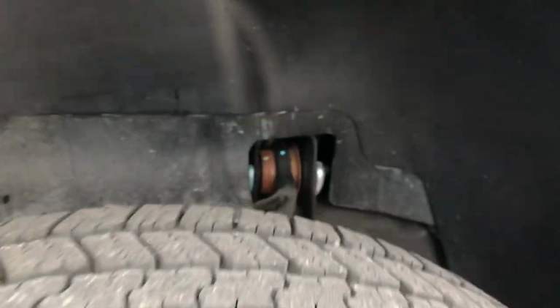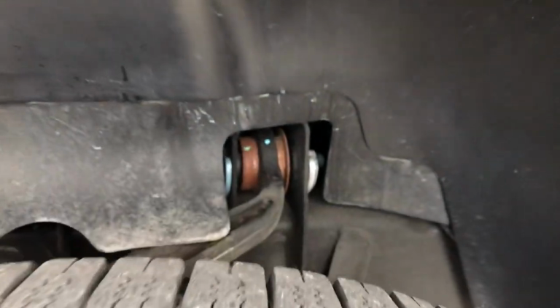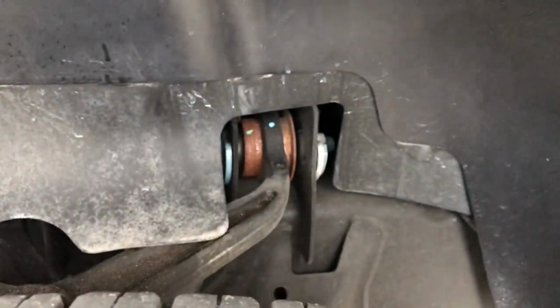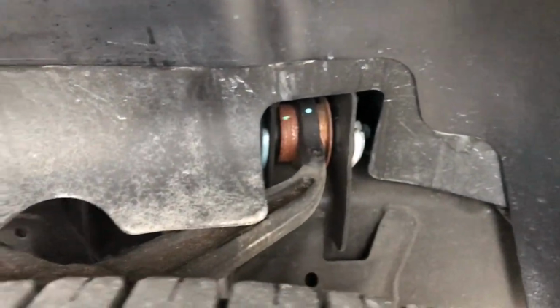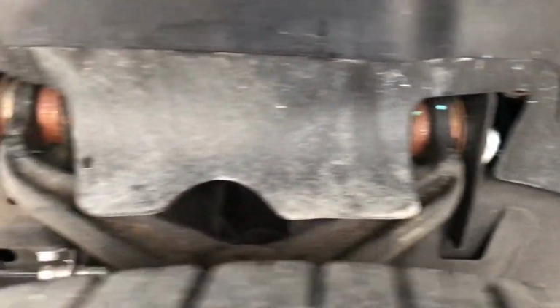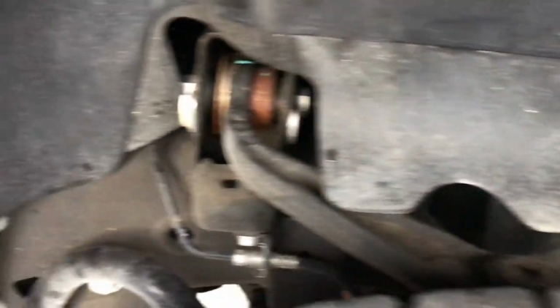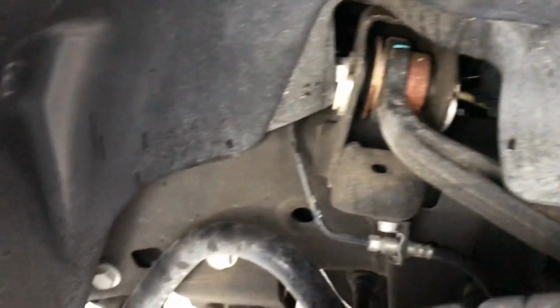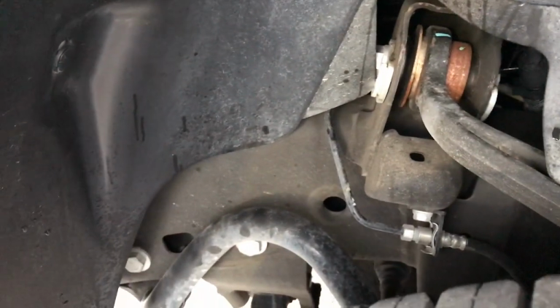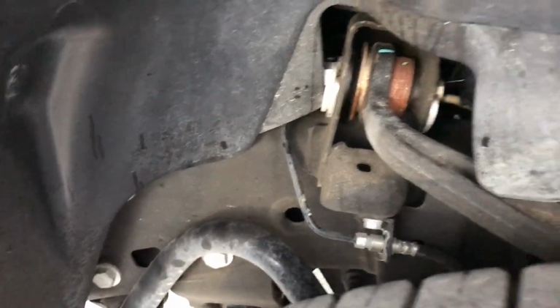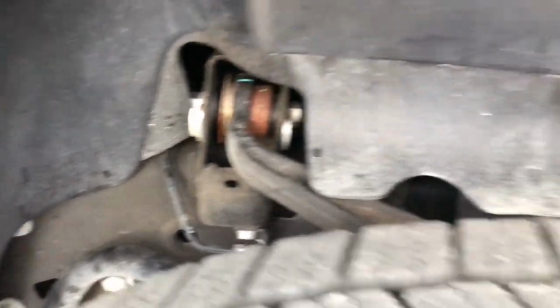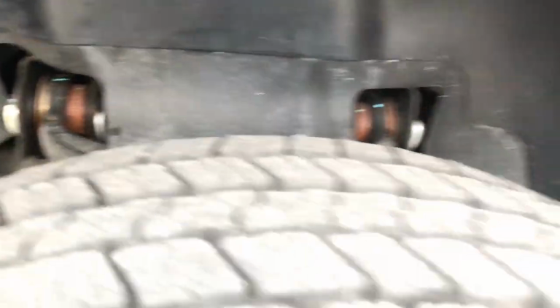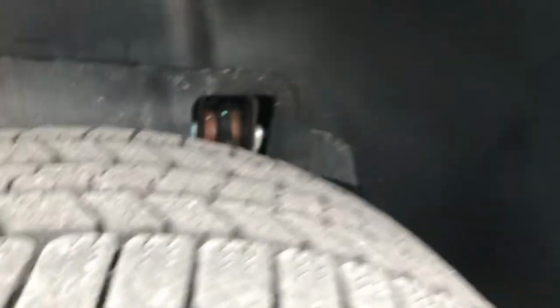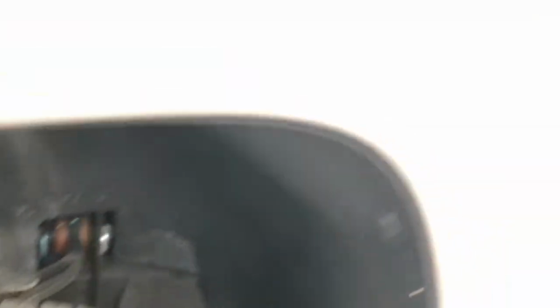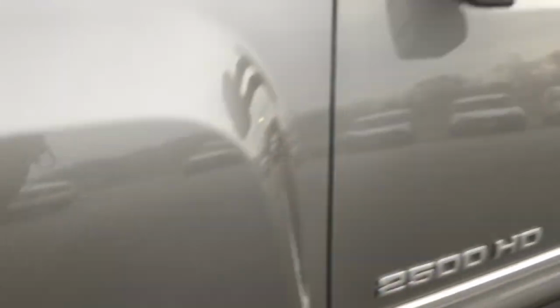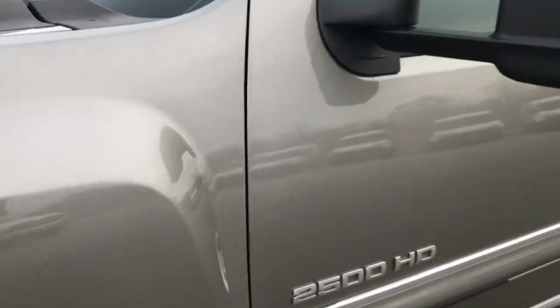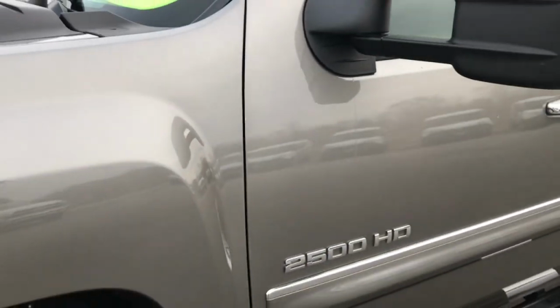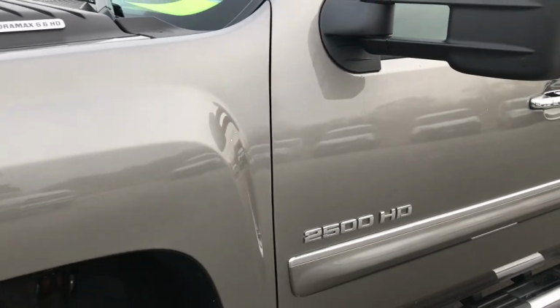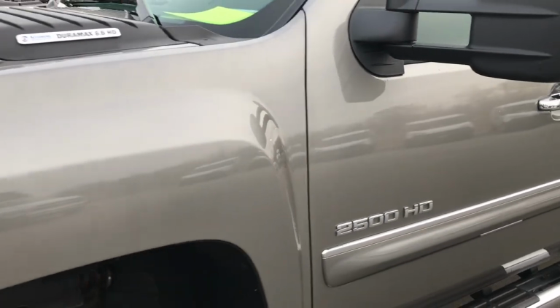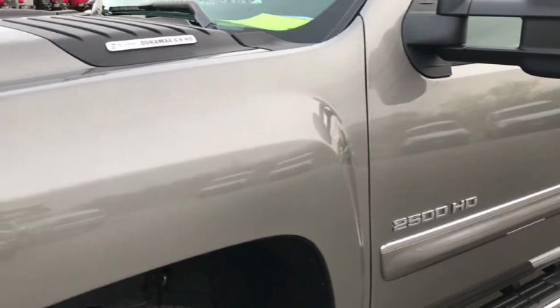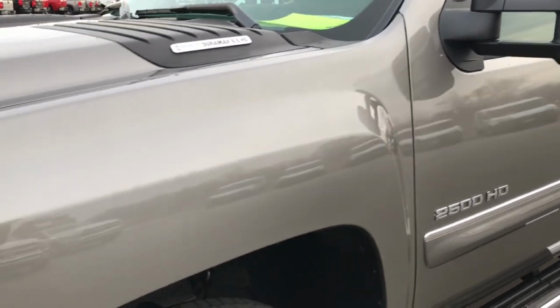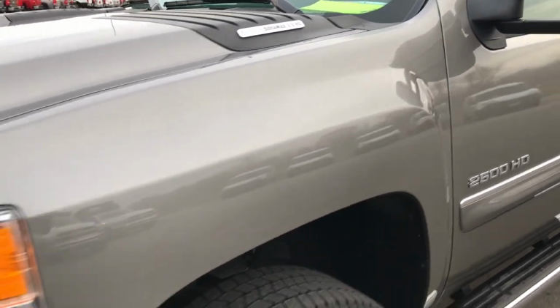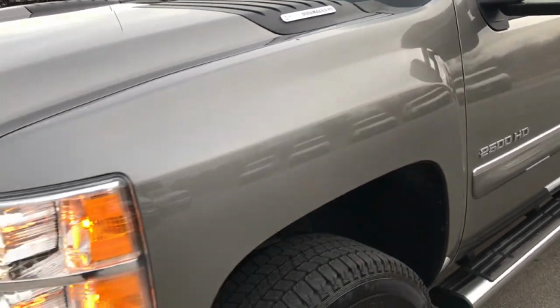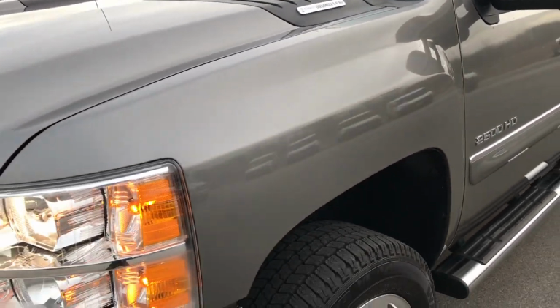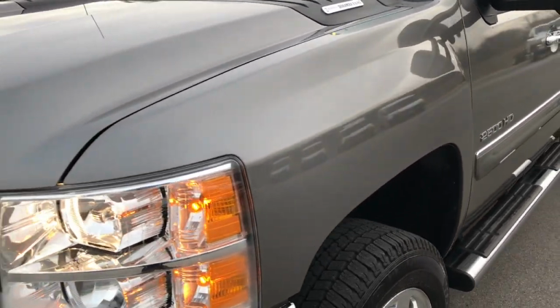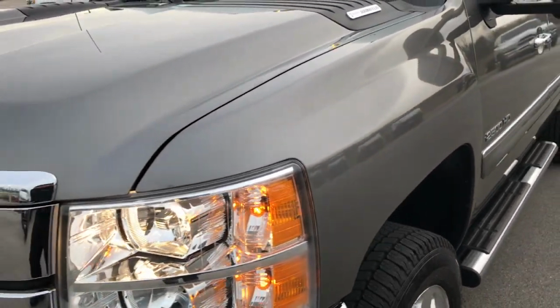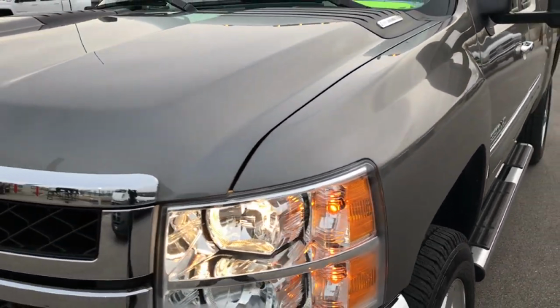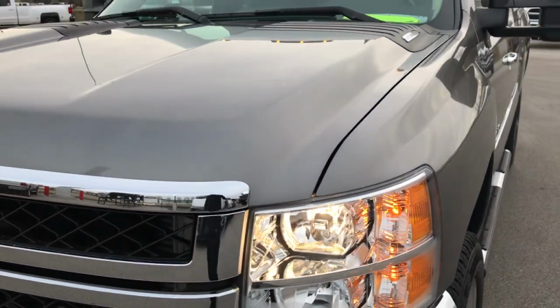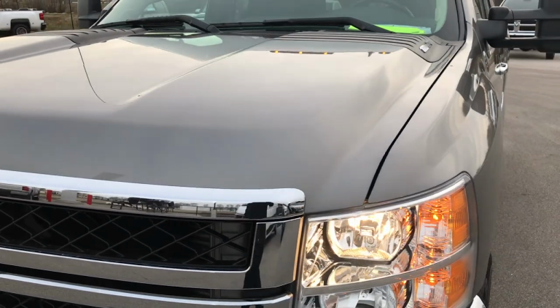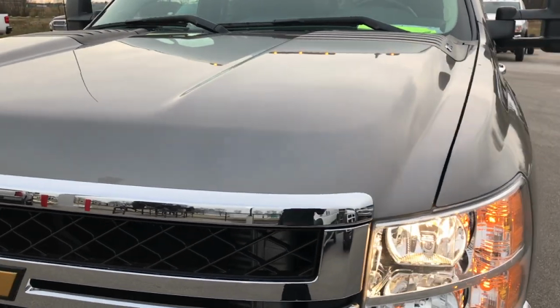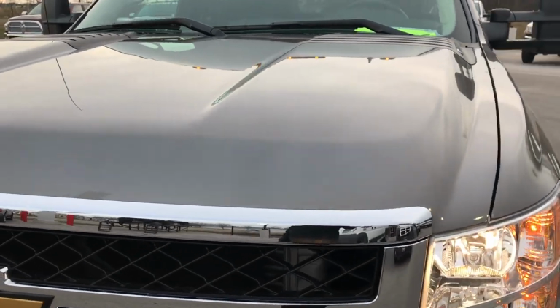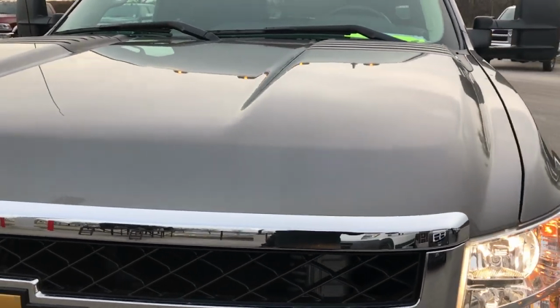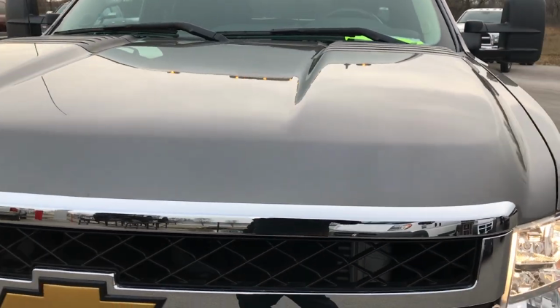Frame and underbody is very, very clean — this is how this truck came in. We didn't see a single dent or ding on the front fender or anywhere for that matter on this truck.